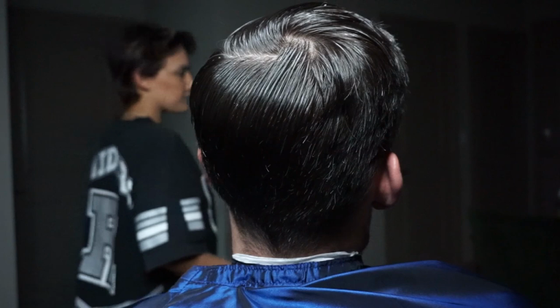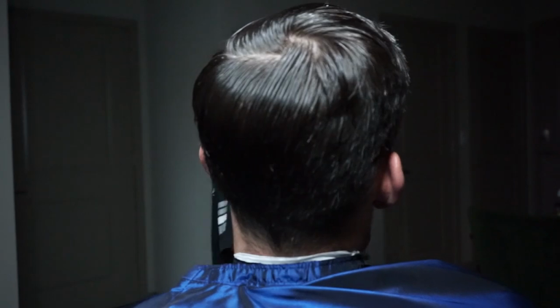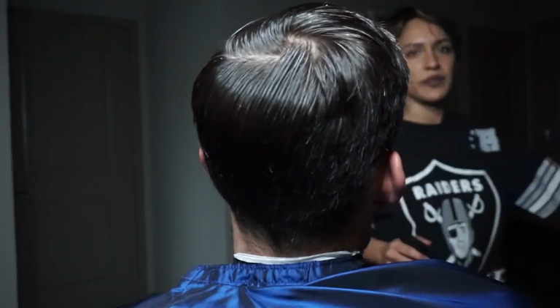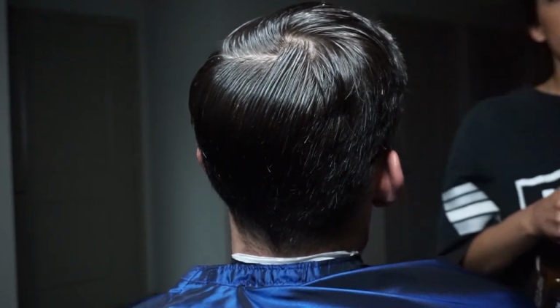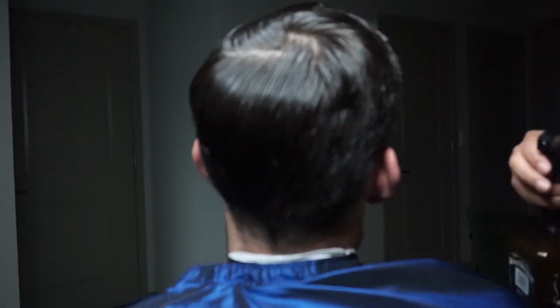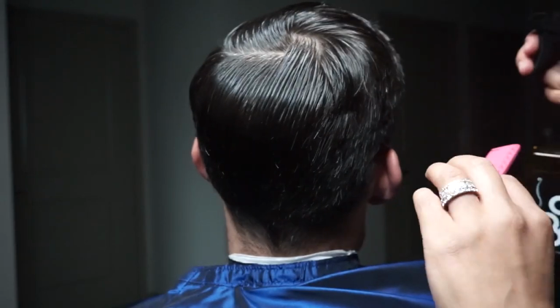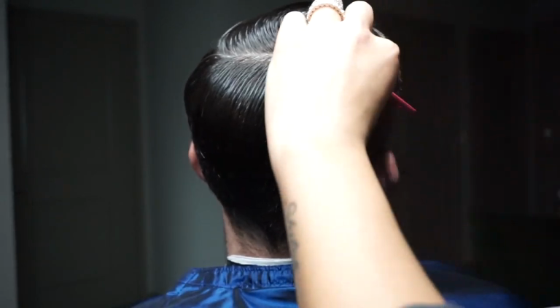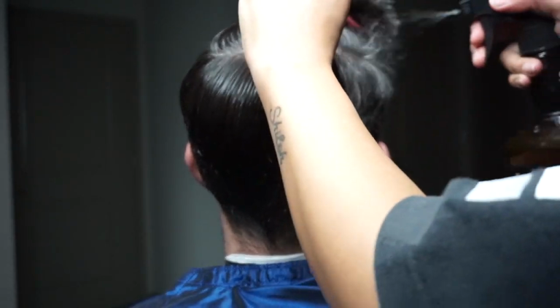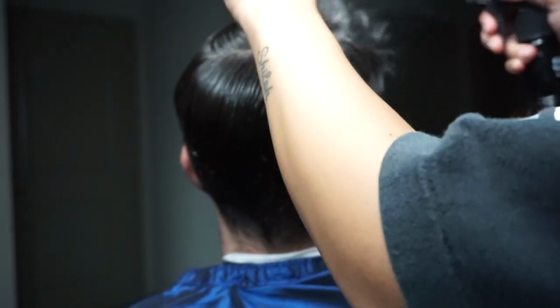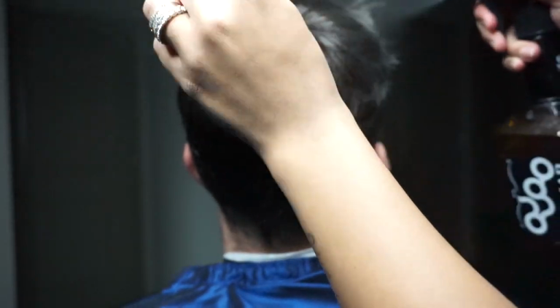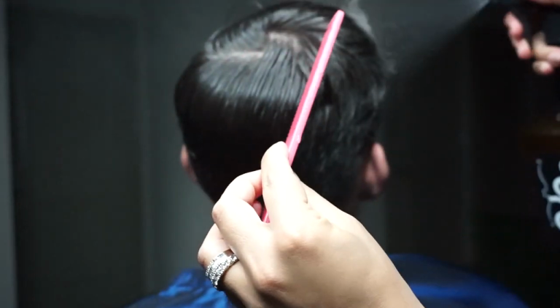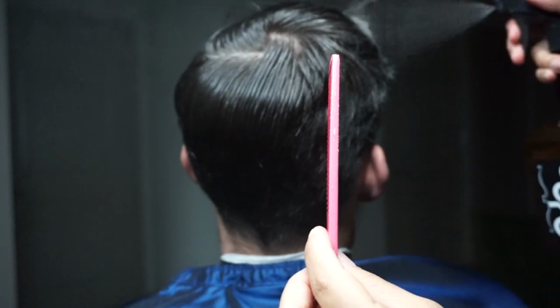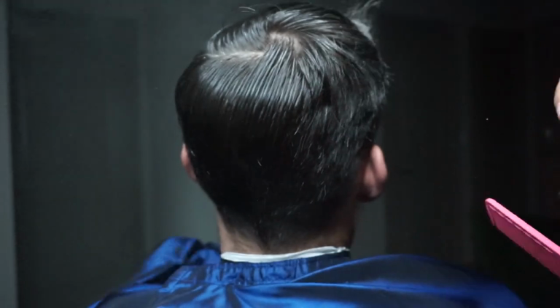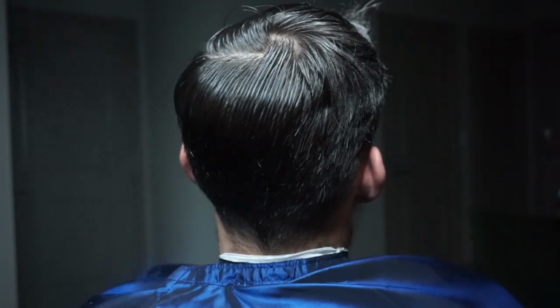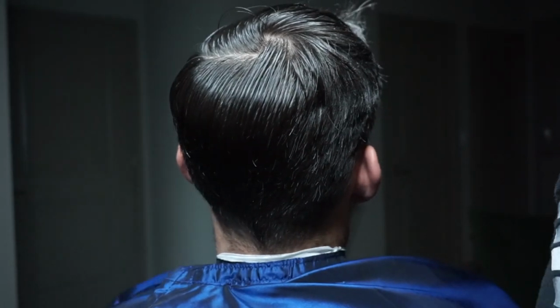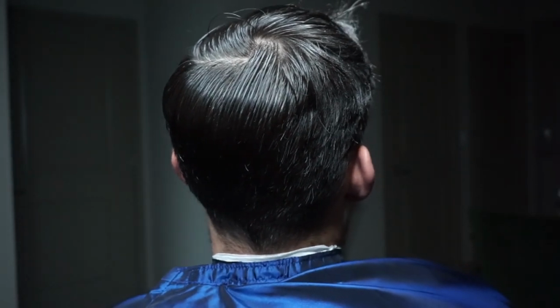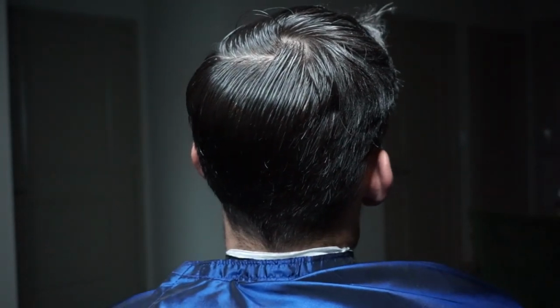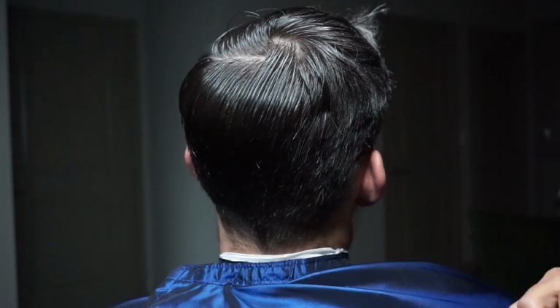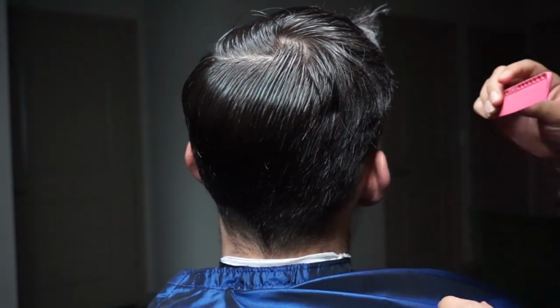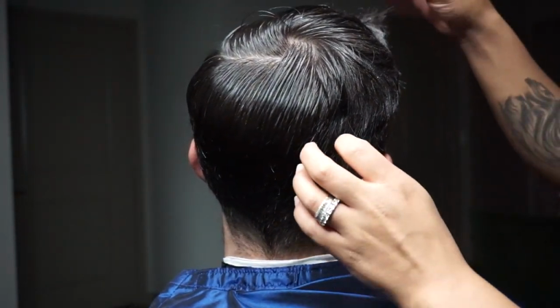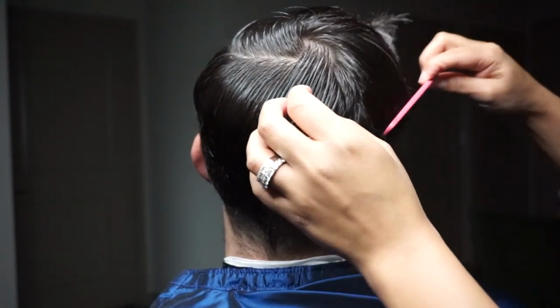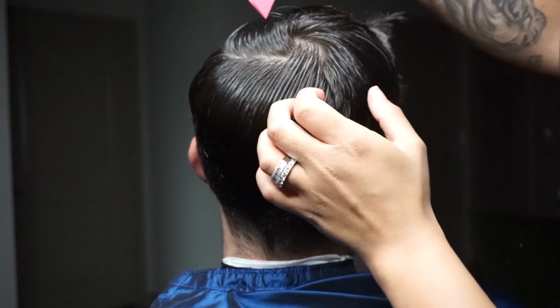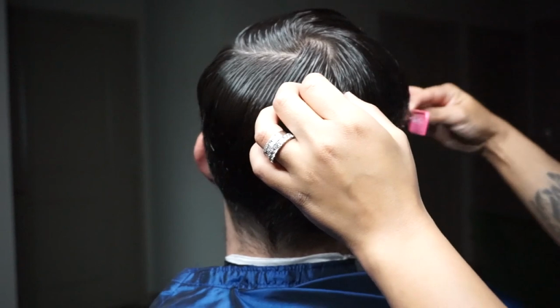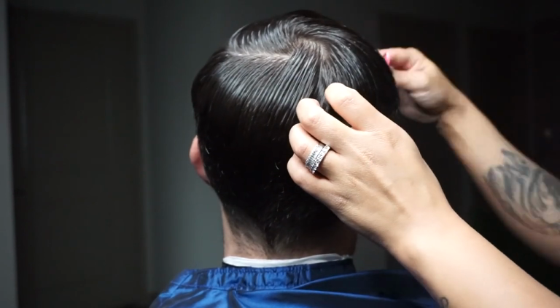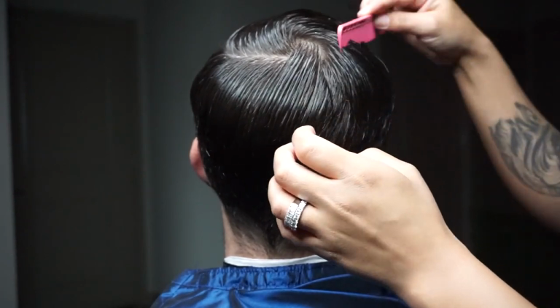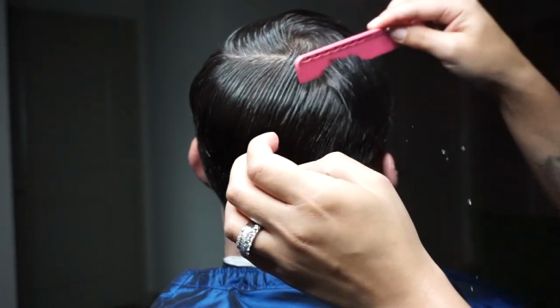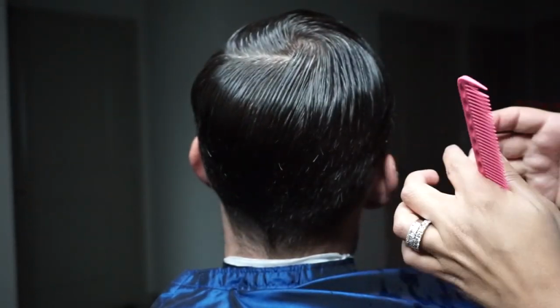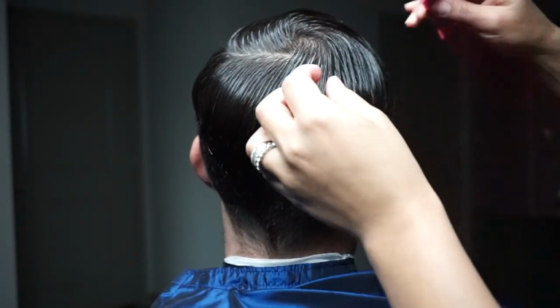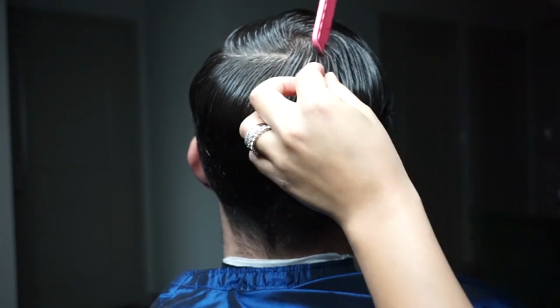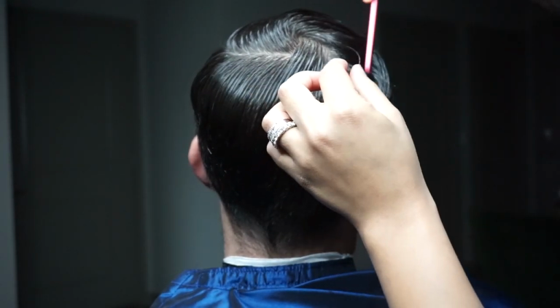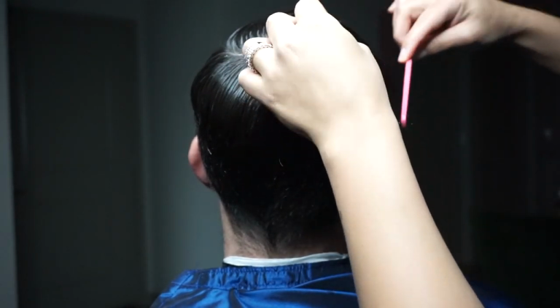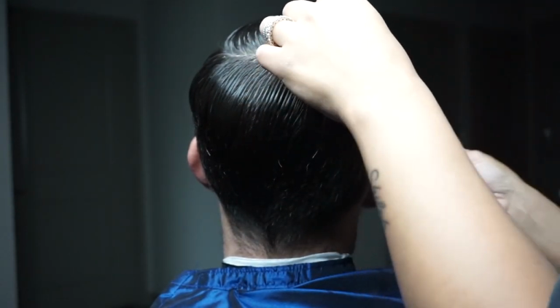I'm moving on to the other side and I'll continue to do the same thing as I did to the previous side. I really believe it's important to set aside a few extra minutes to find your client's natural hair pattern, because this really does make a difference with how the haircut will come out.